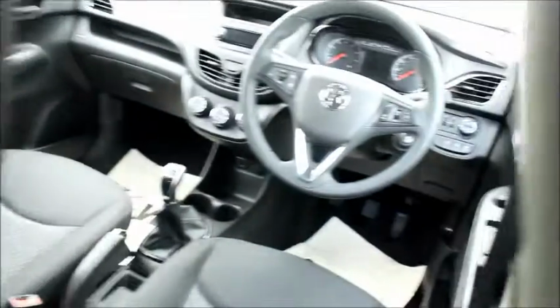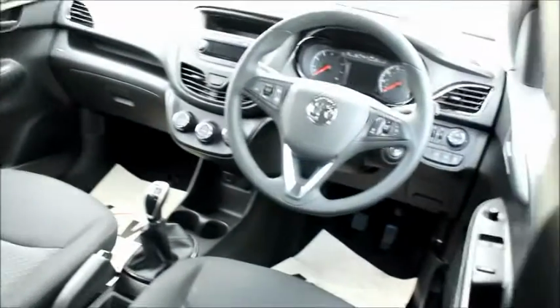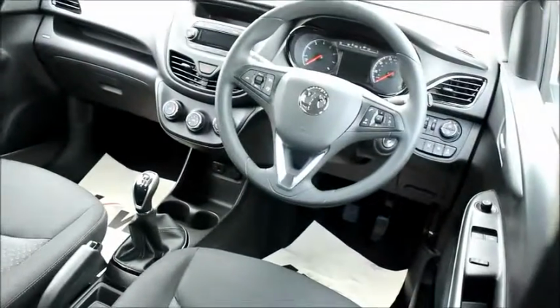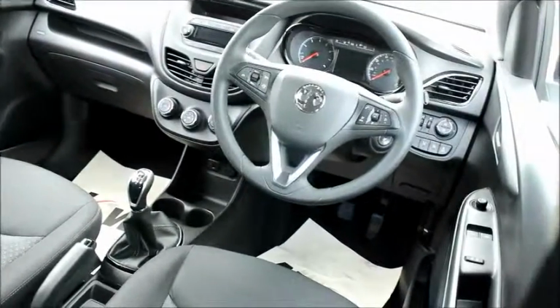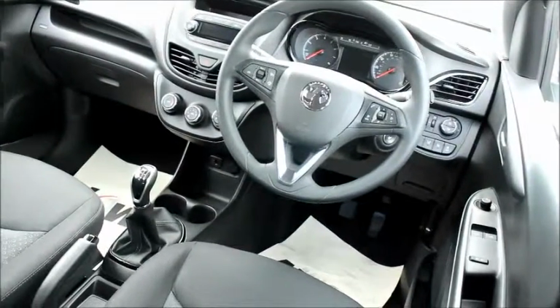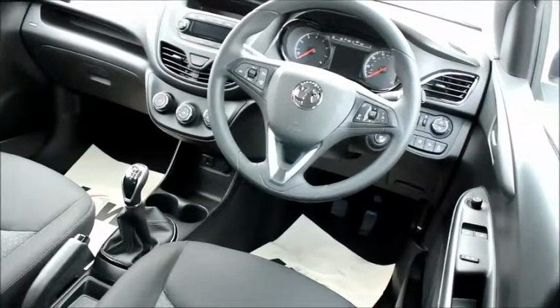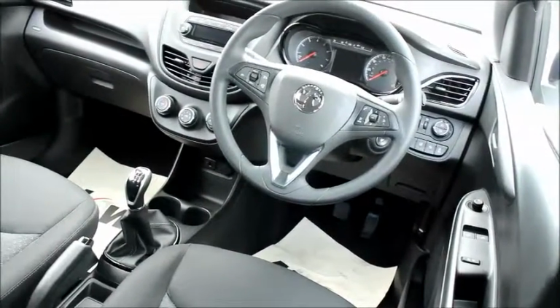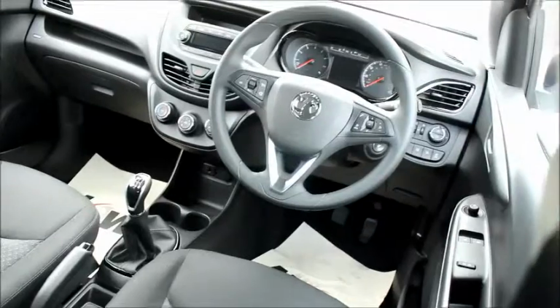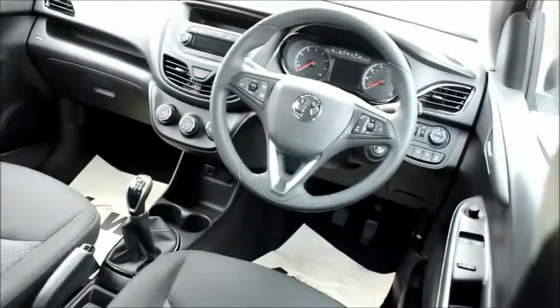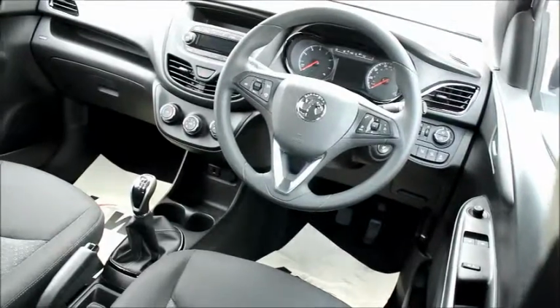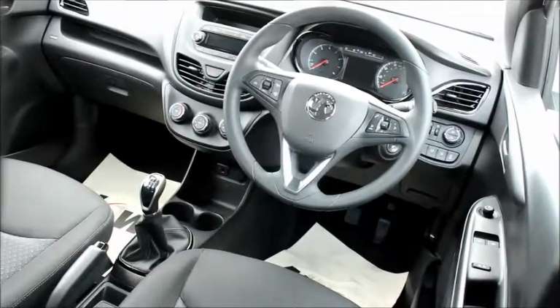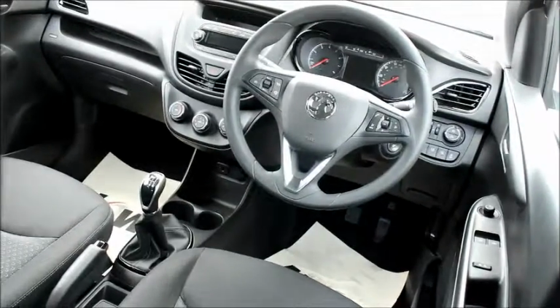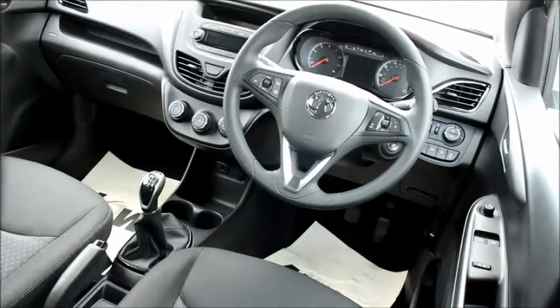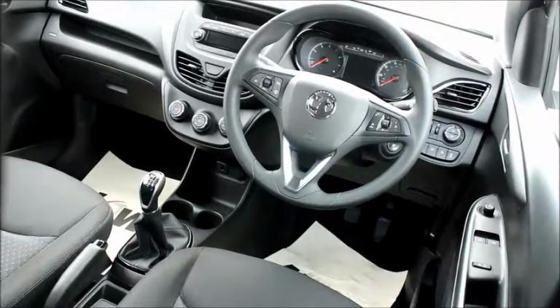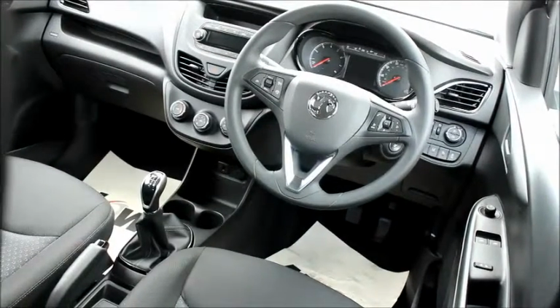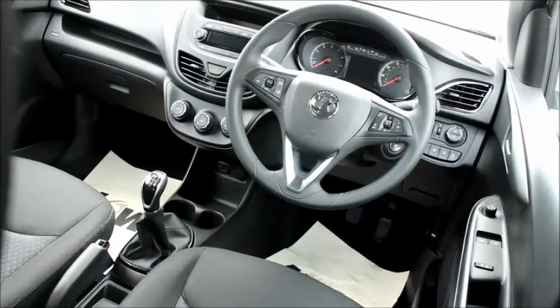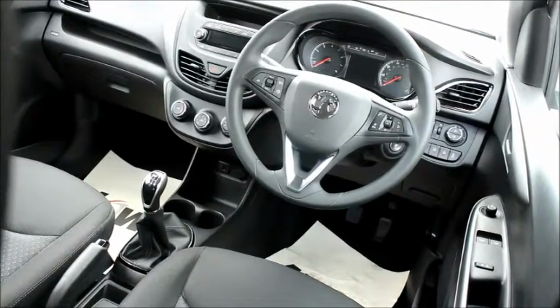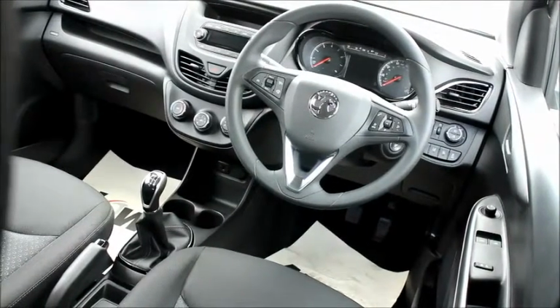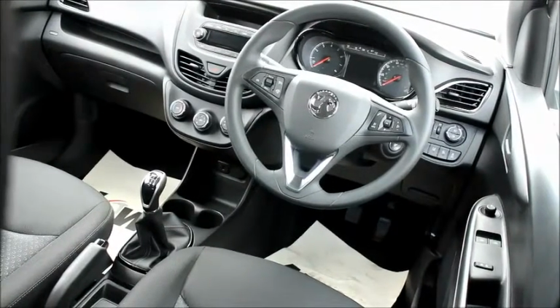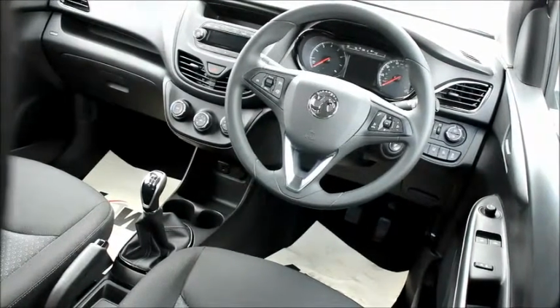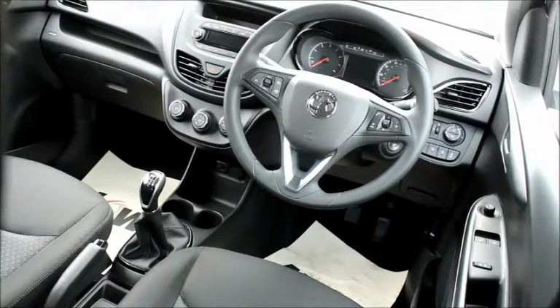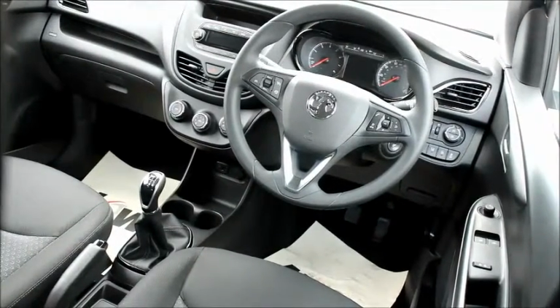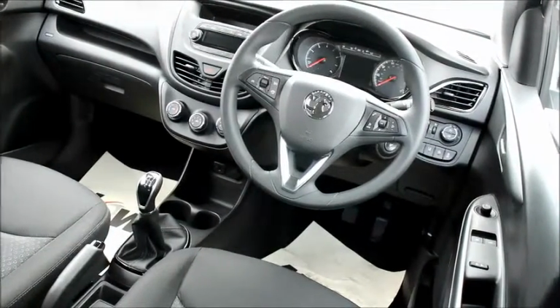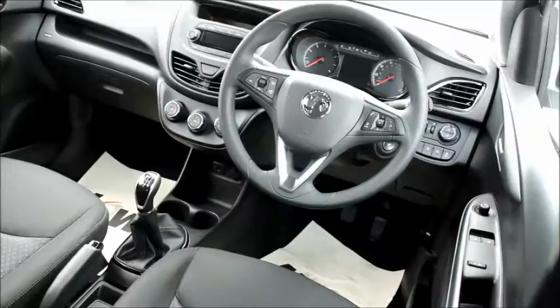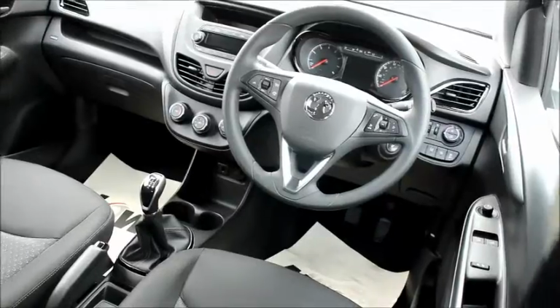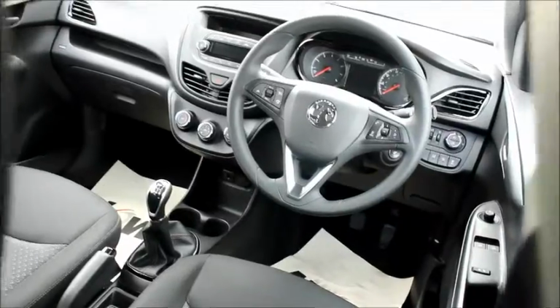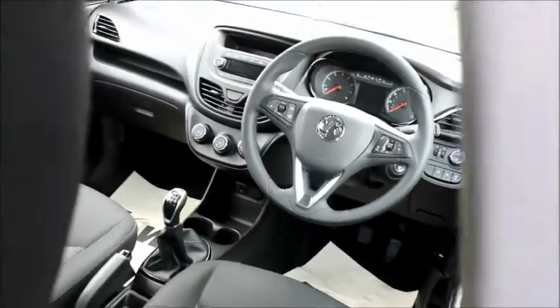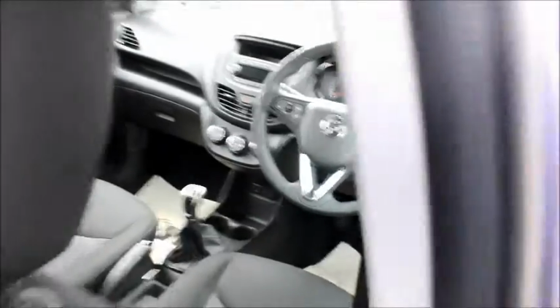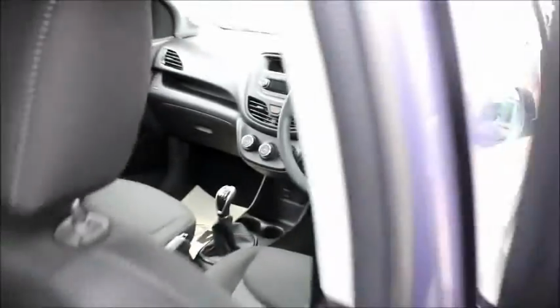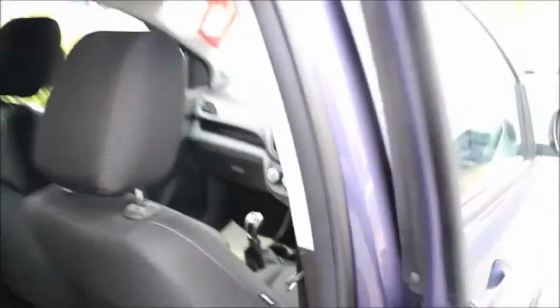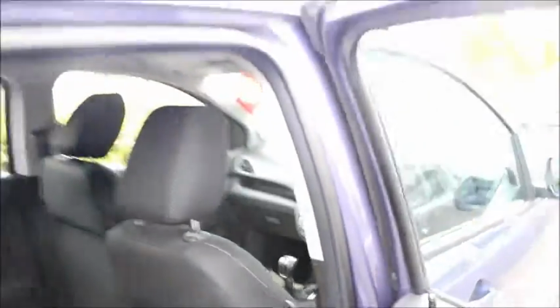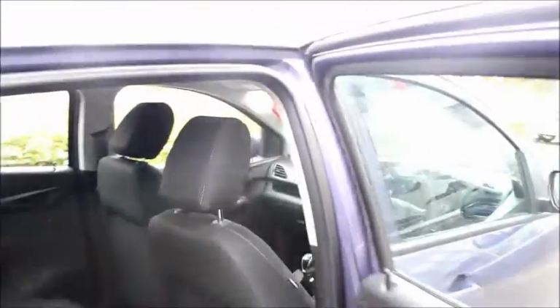In the front we have cruise control, audio controls for the stereo on the steering wheel, air conditioning, digital radio with Bluetooth, USB and auxiliary for mobile phone, and lane departure mode.